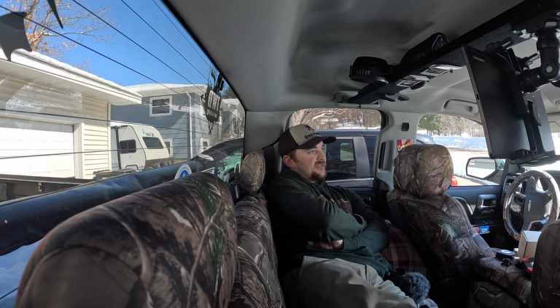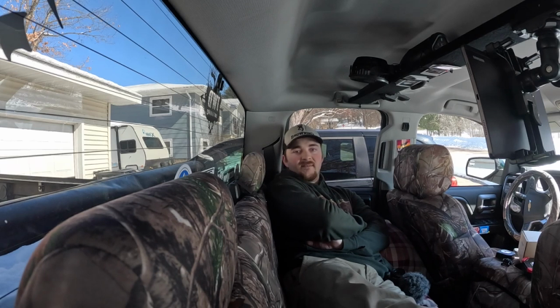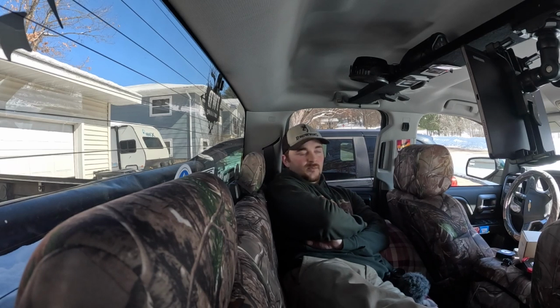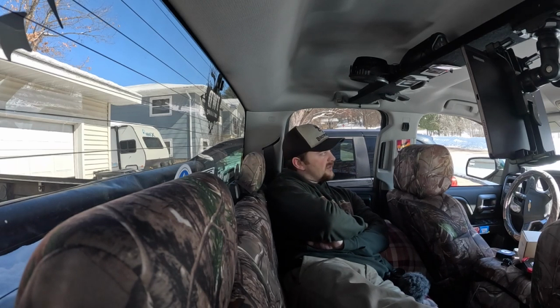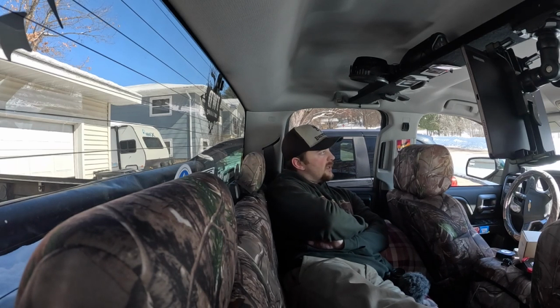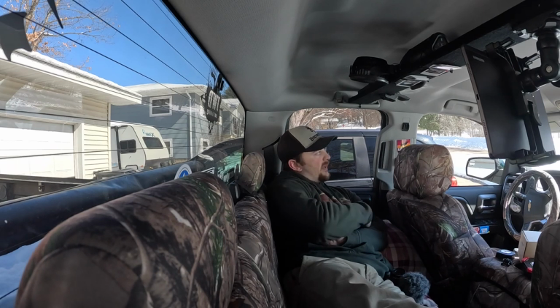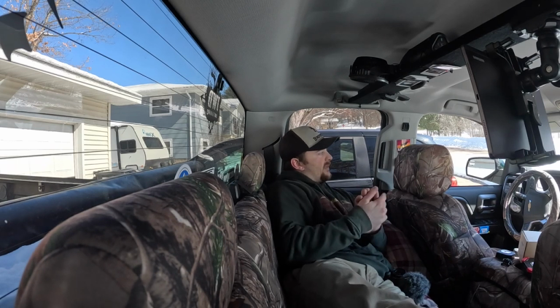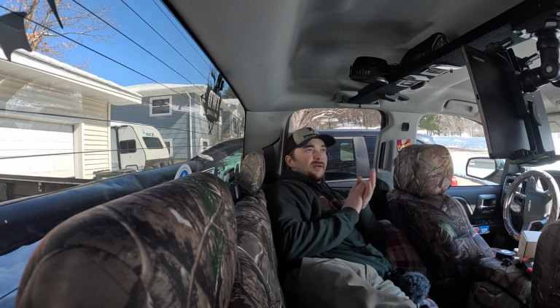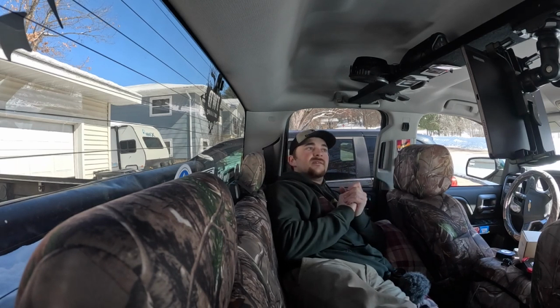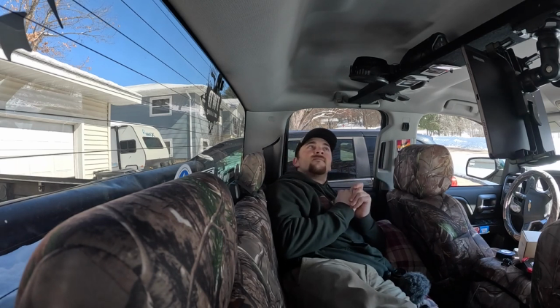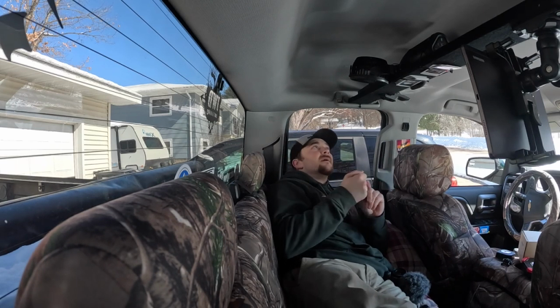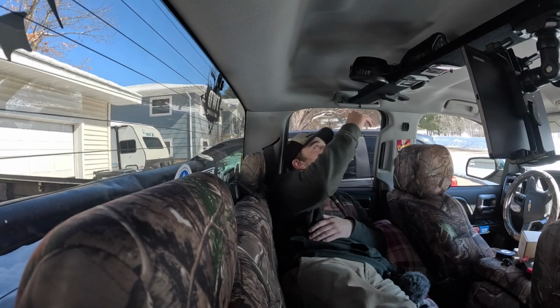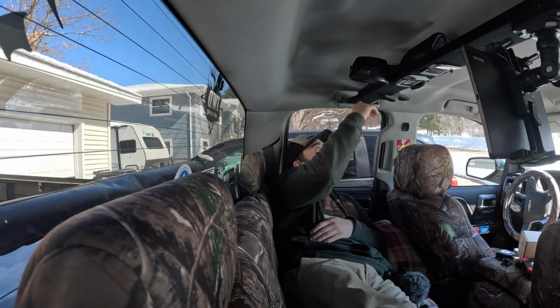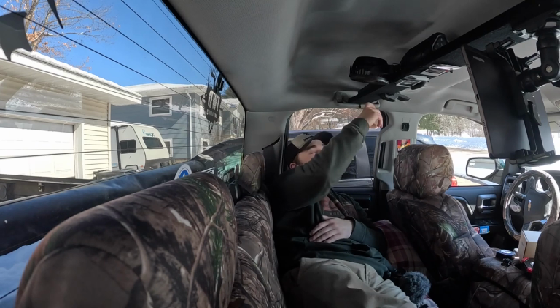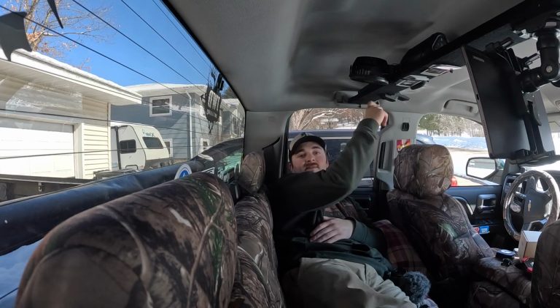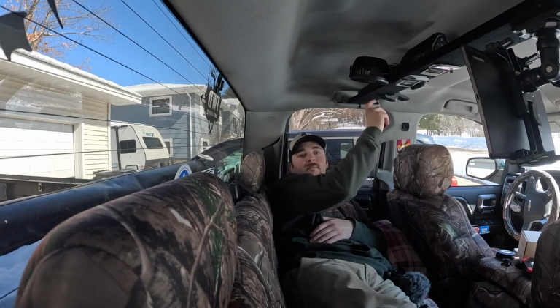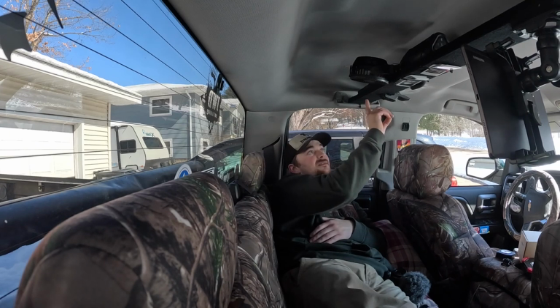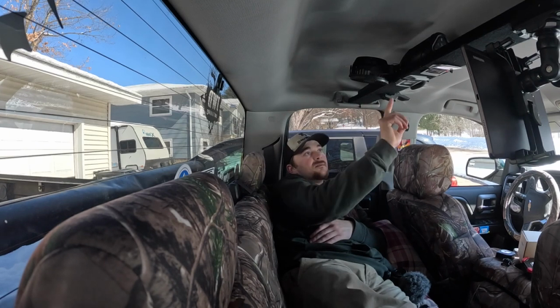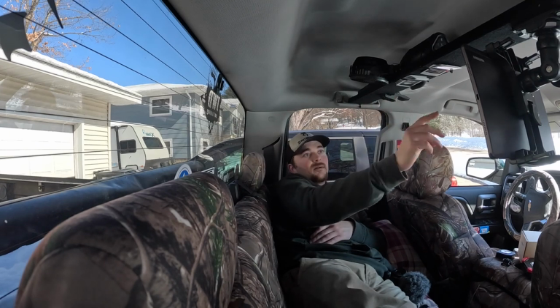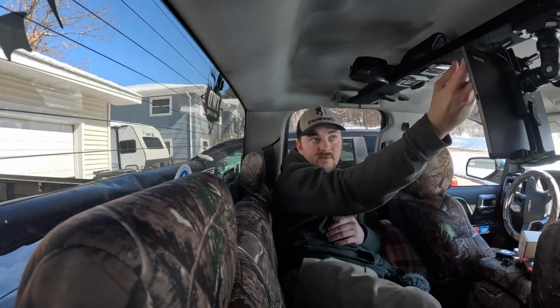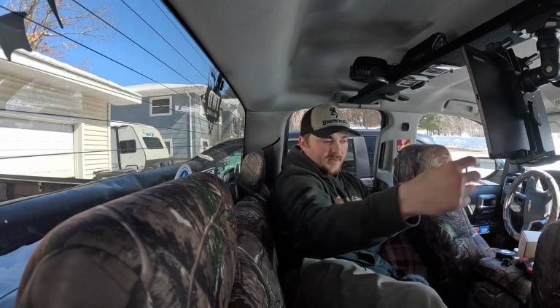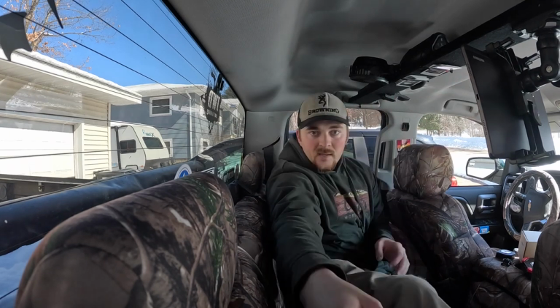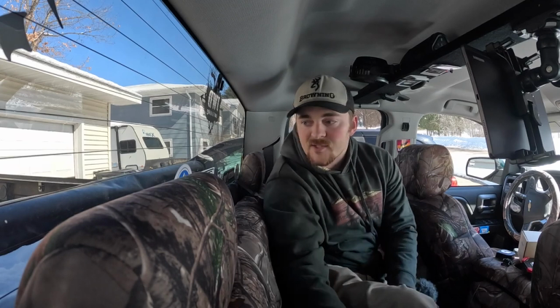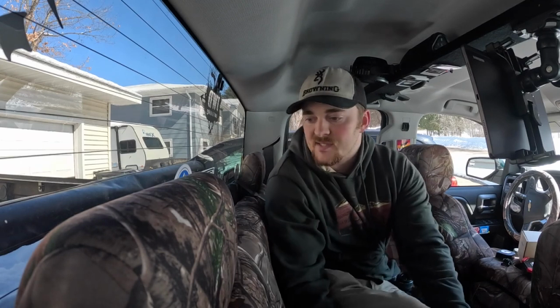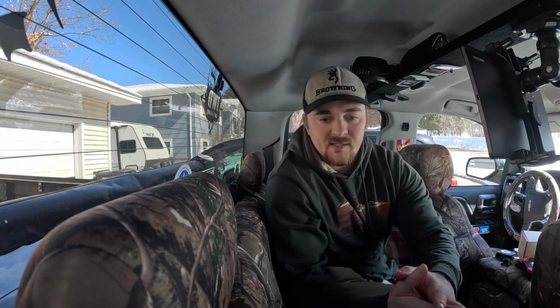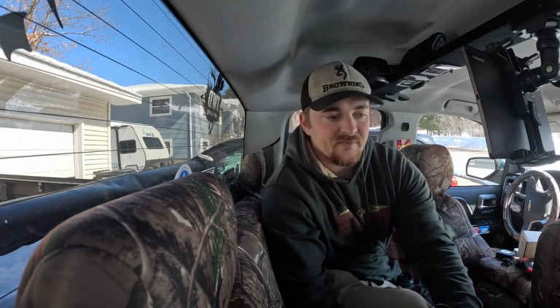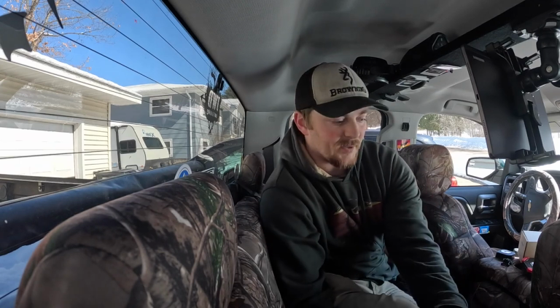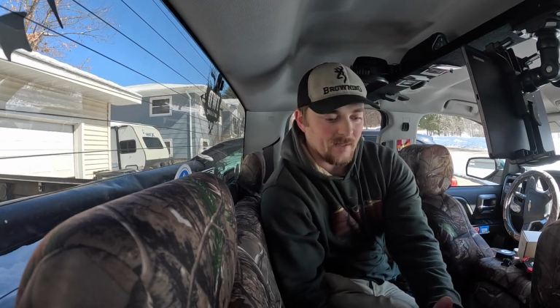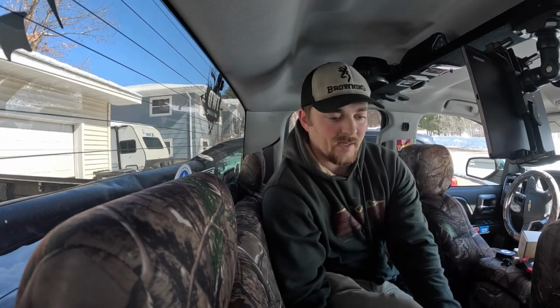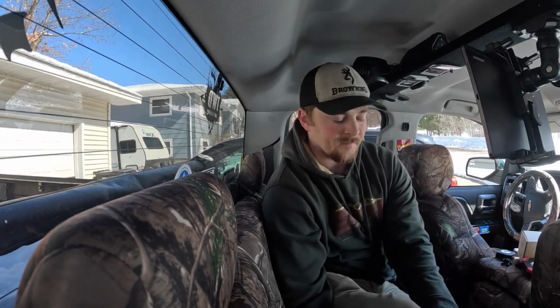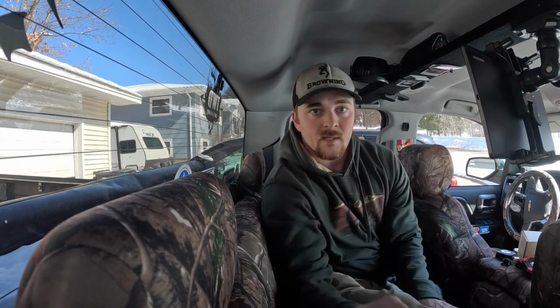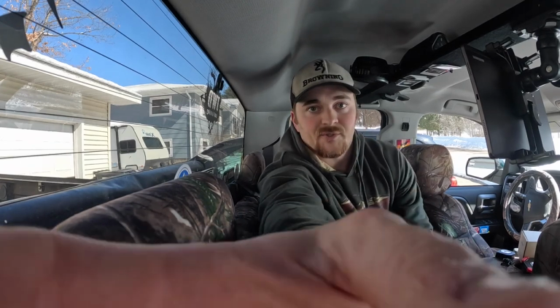Reflectix definitely helps with holding heat and gives you privacy, which is why I like it. The next video I'm going to mount some puck lights right up here and that should be a pretty sweet addition. But for the most part it's set up how I like it.